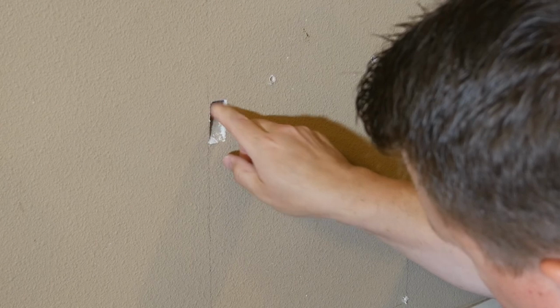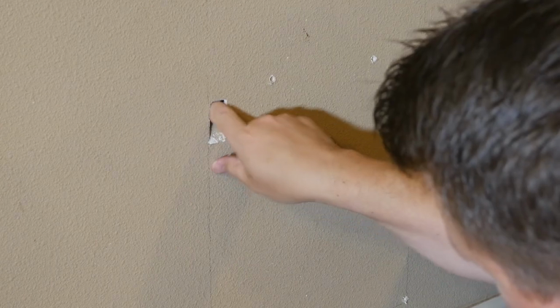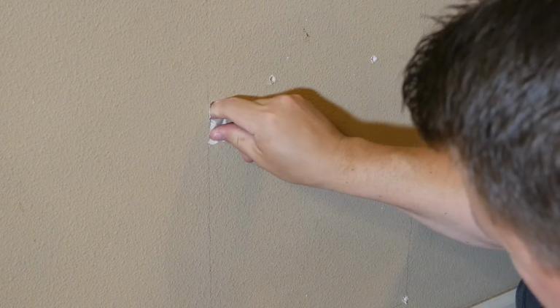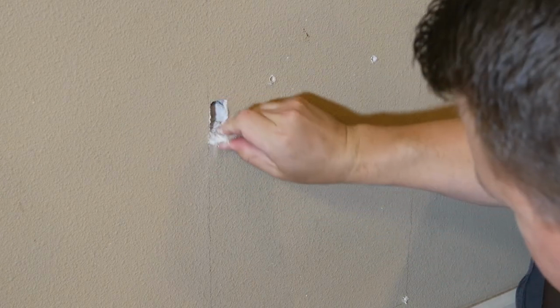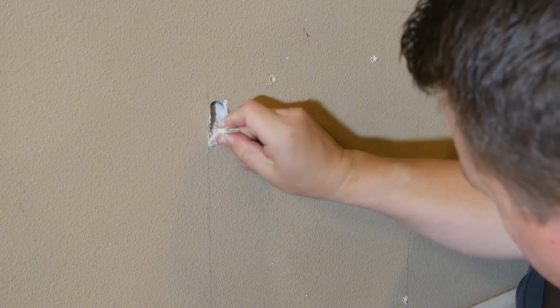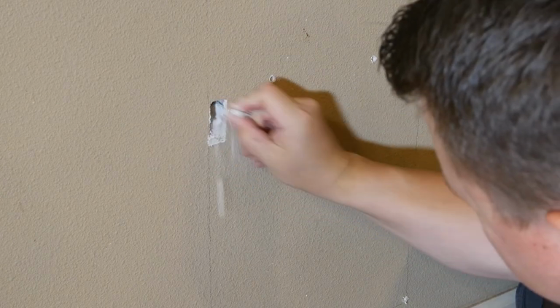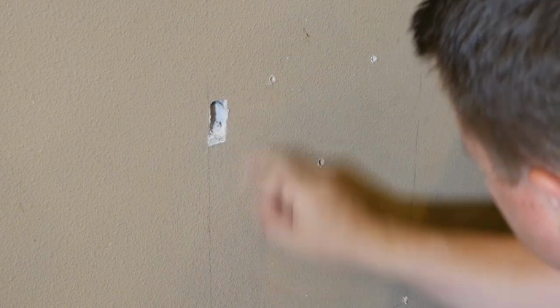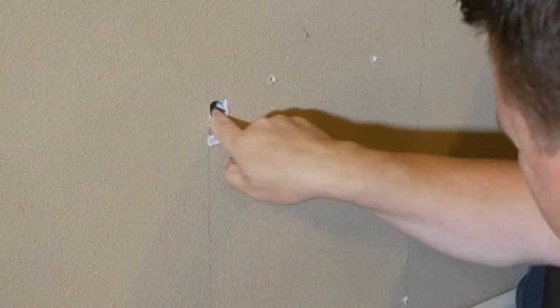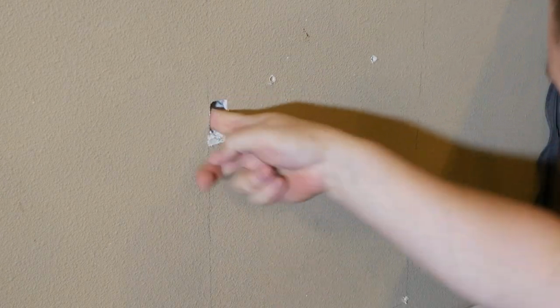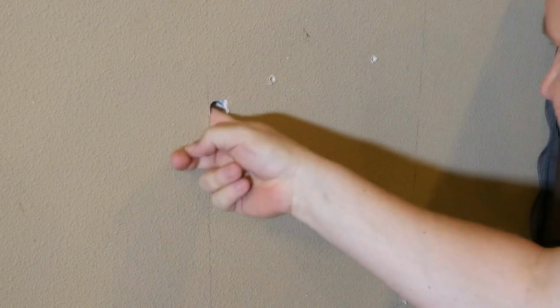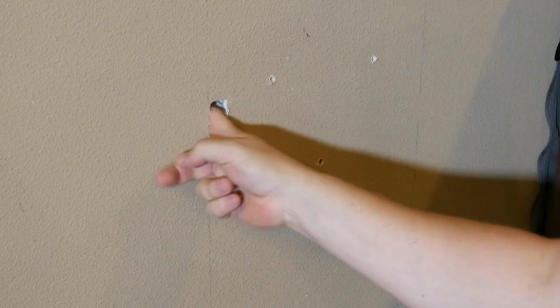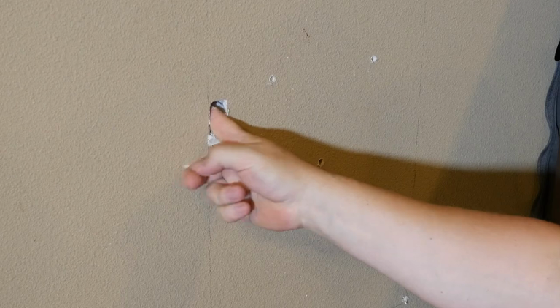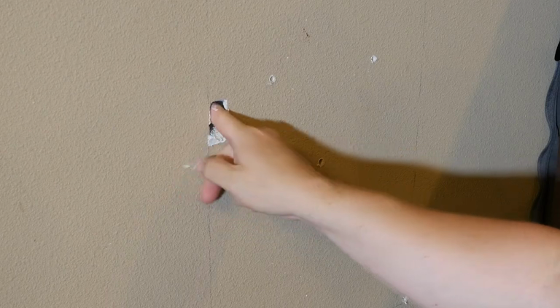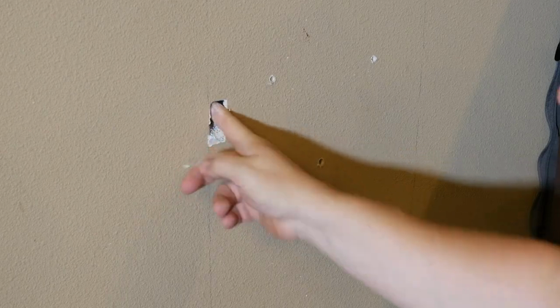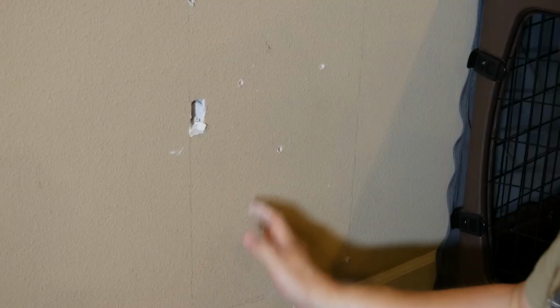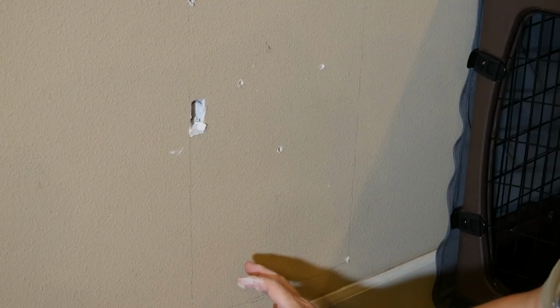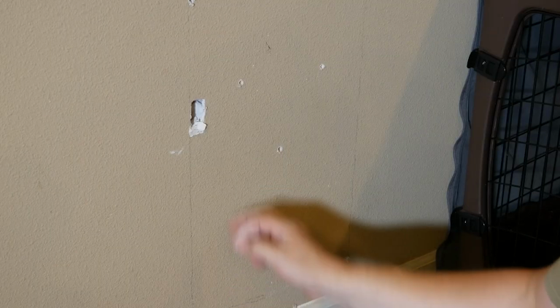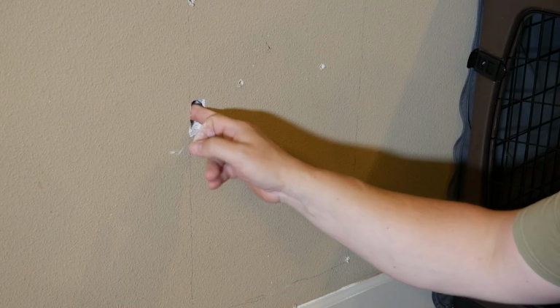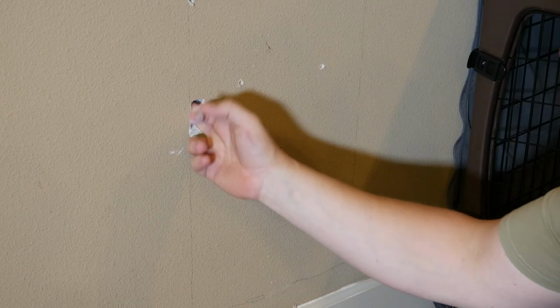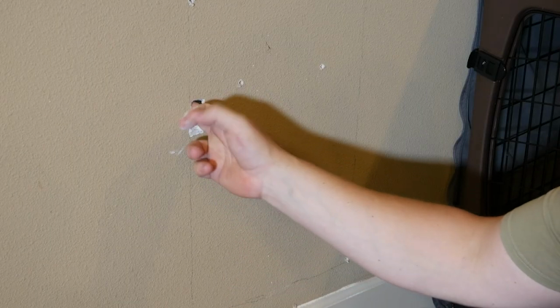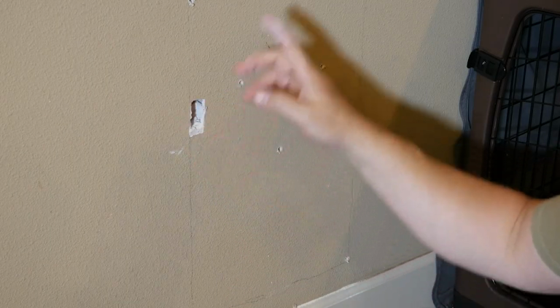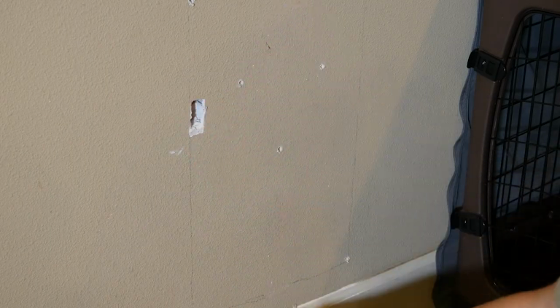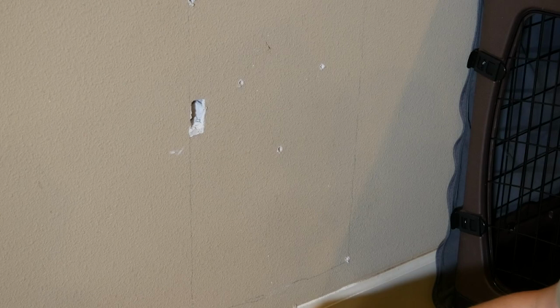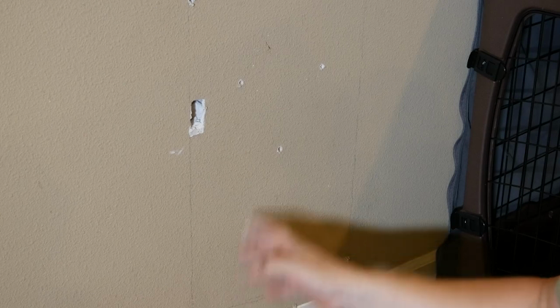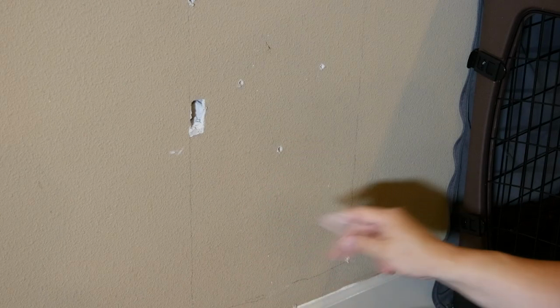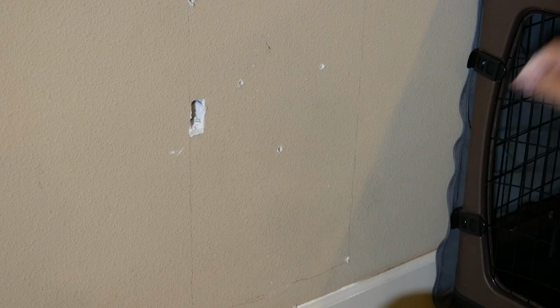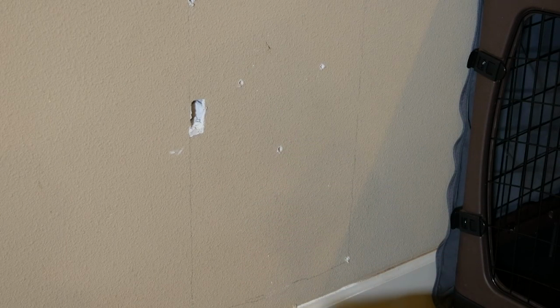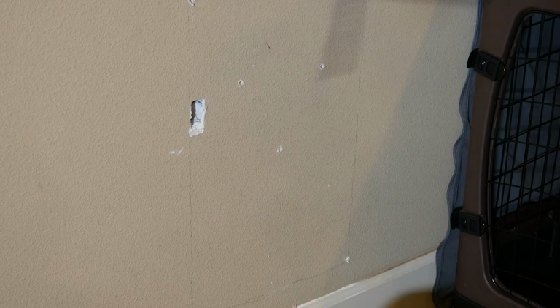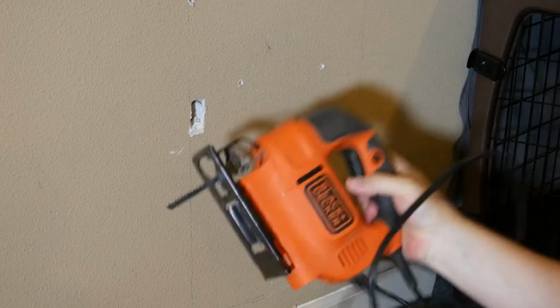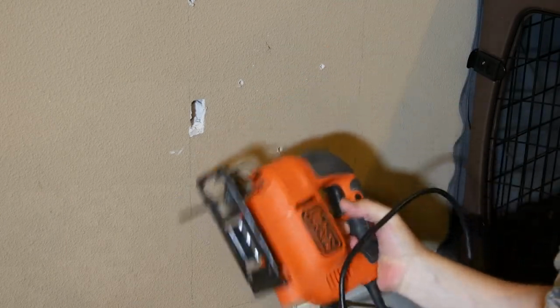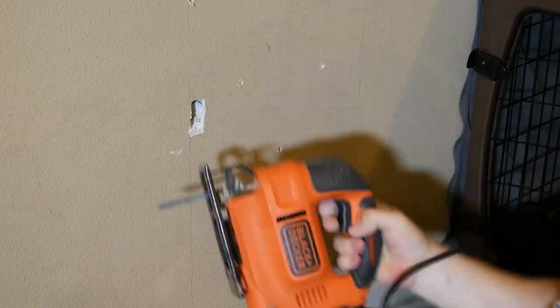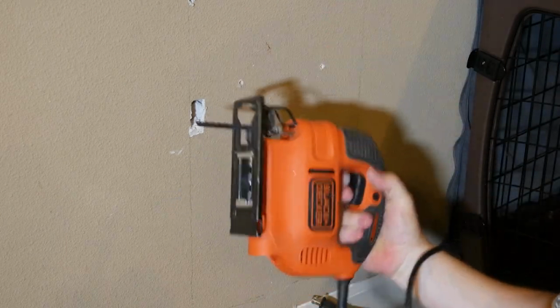So there's our drywall. There's our stud — I can reach right in and feel it. Now I'm confident of where my stud is and where my template is gonna go. I'm gonna go ahead and cut out the shape of the door.